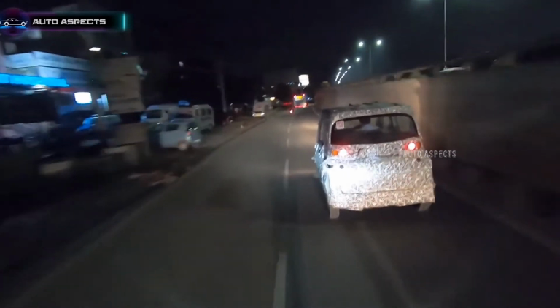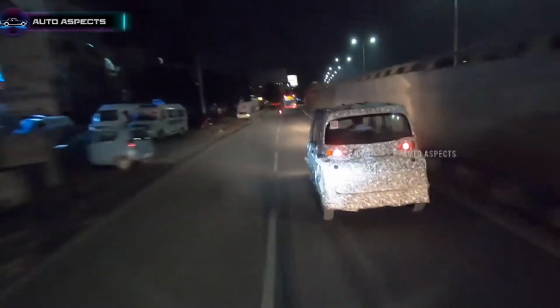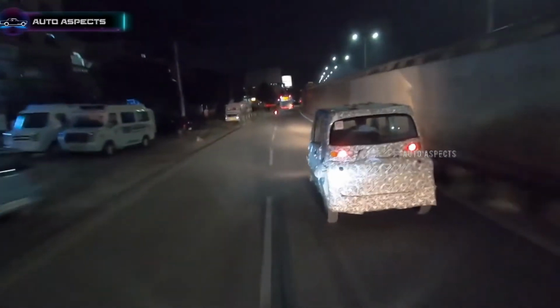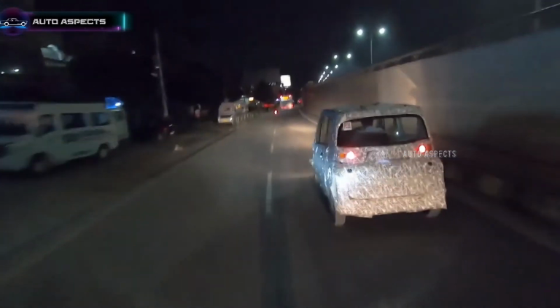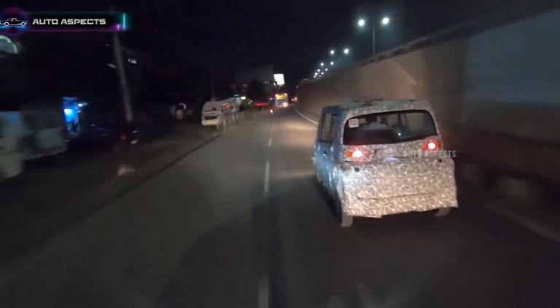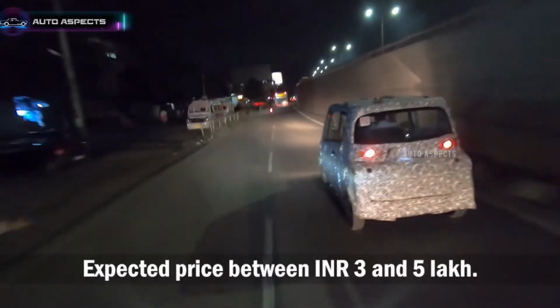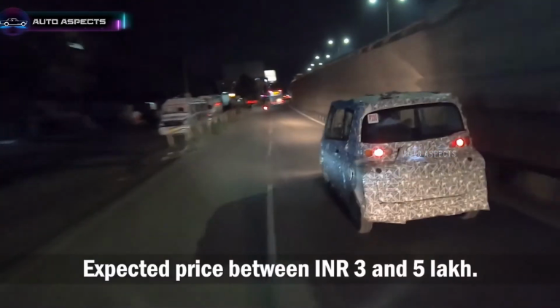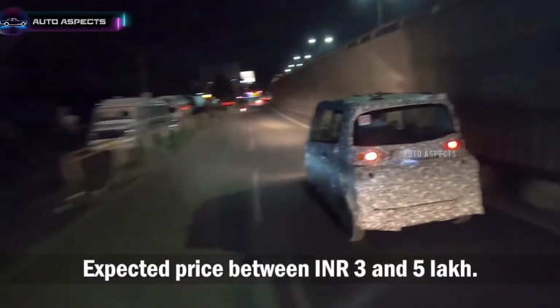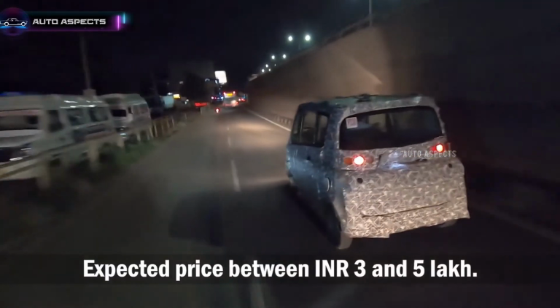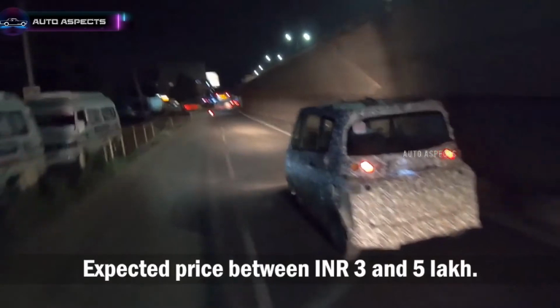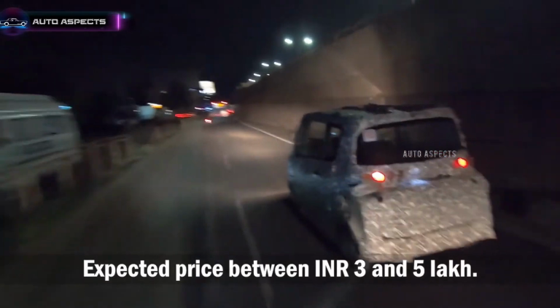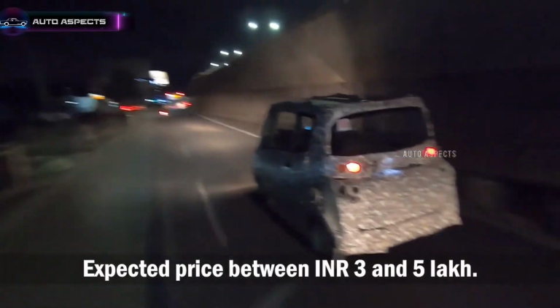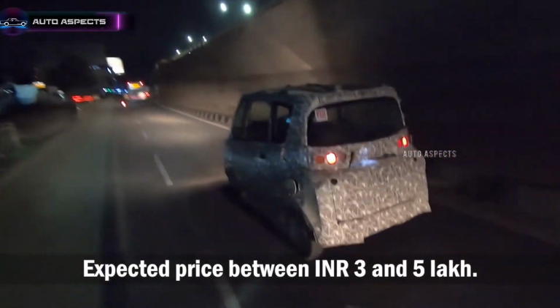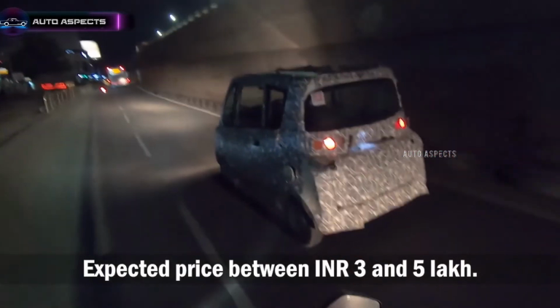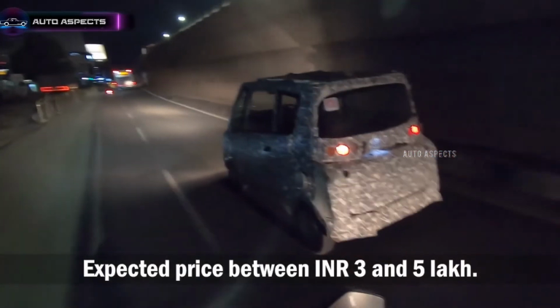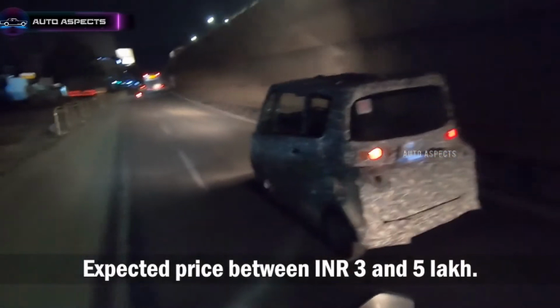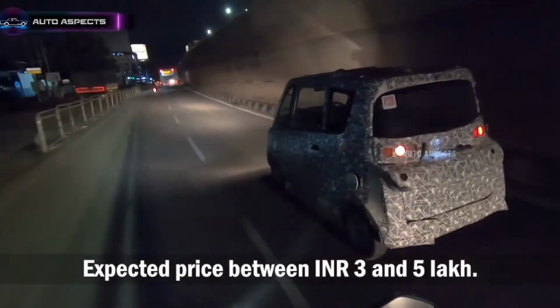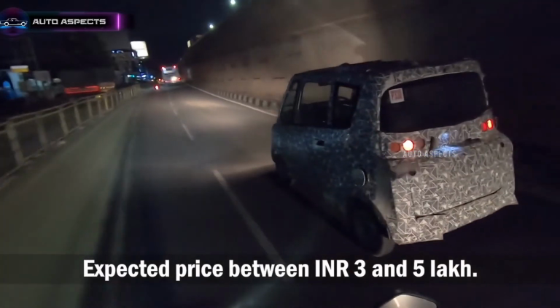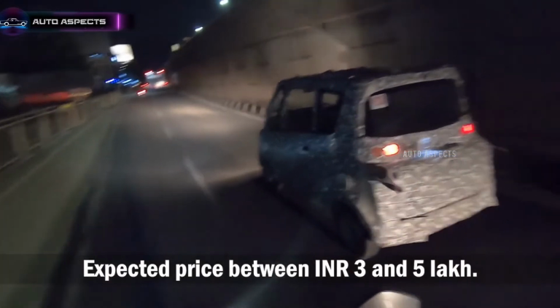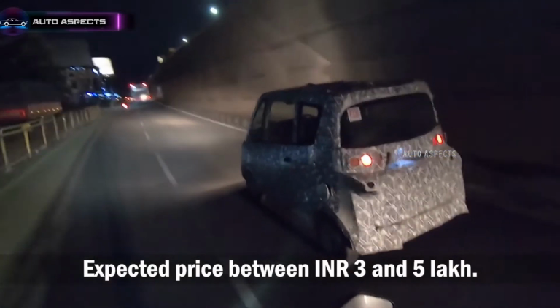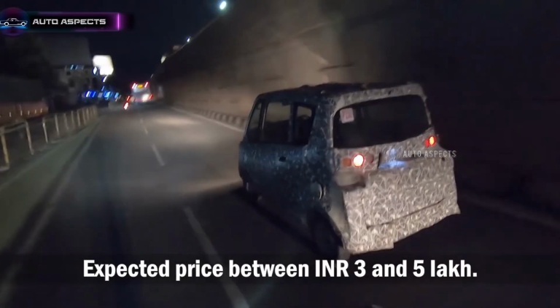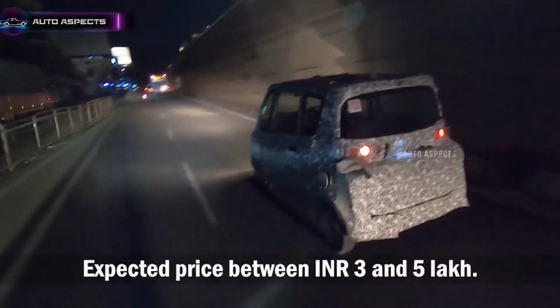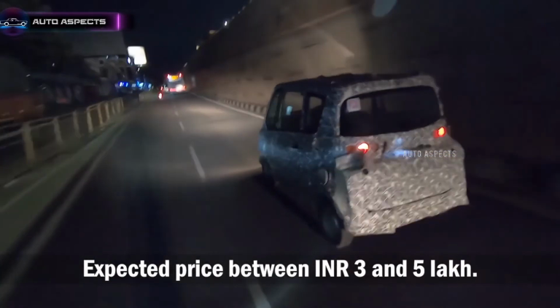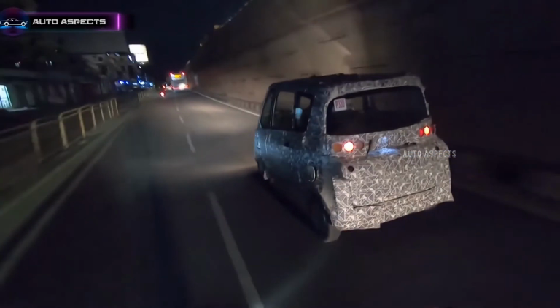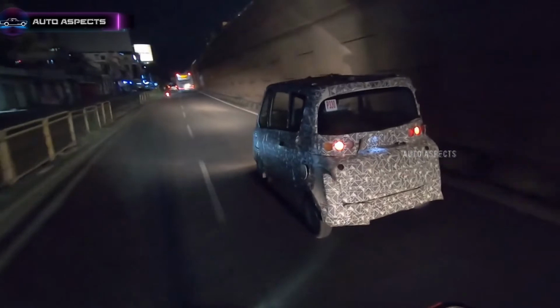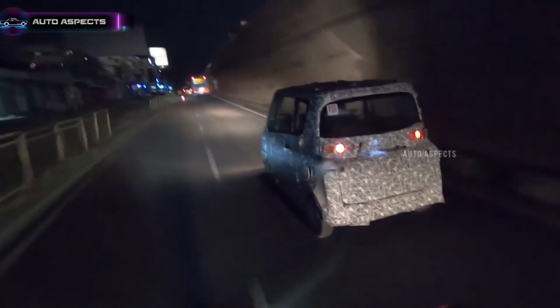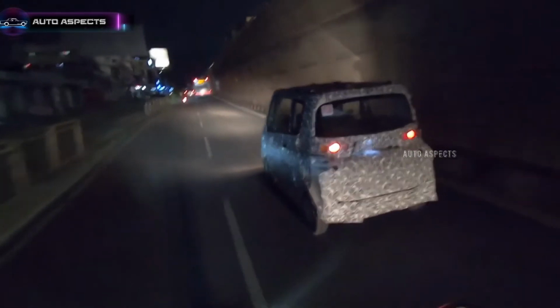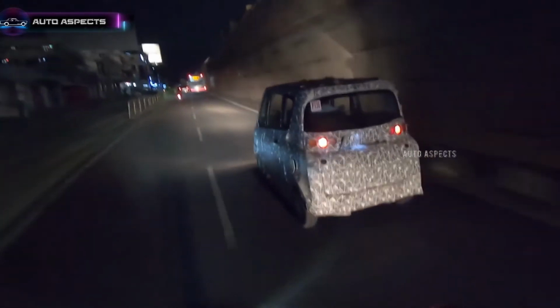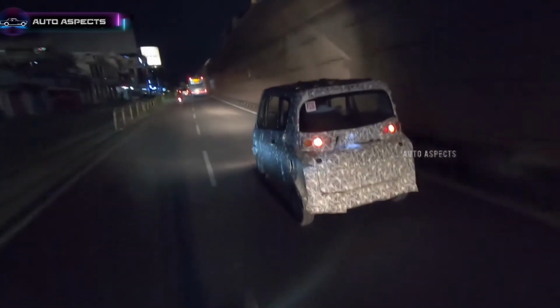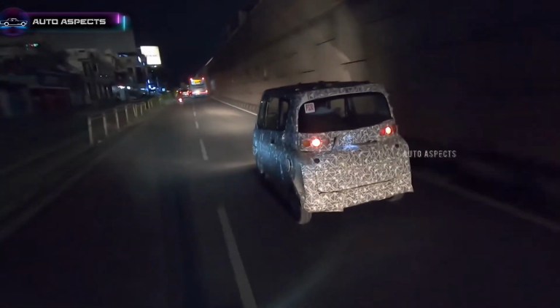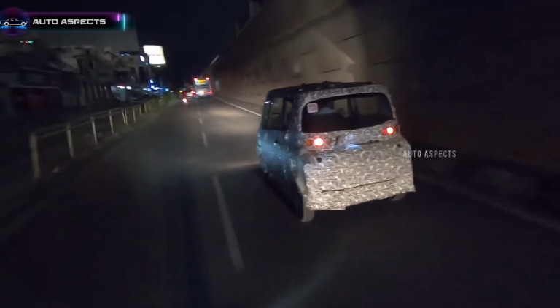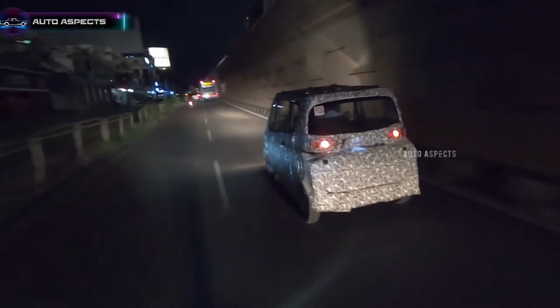Earlier, Mahindra had plans to put the Atom into production by late 2020. We believe that the launch of Mahindra Atom EV will be happening very soon, as an almost production-ready prototype has been spotted on test rides.